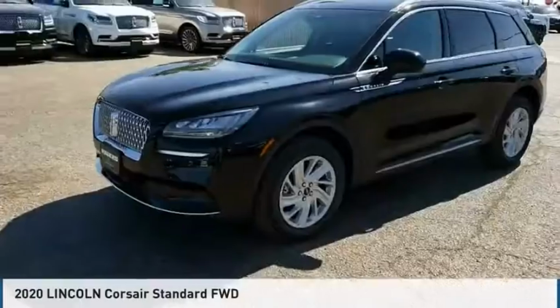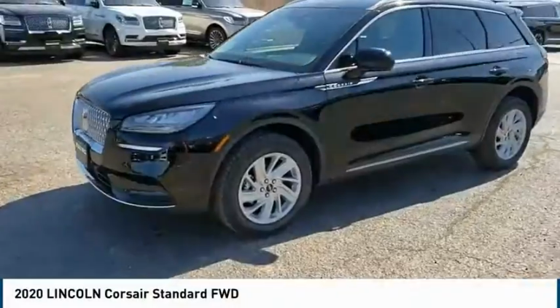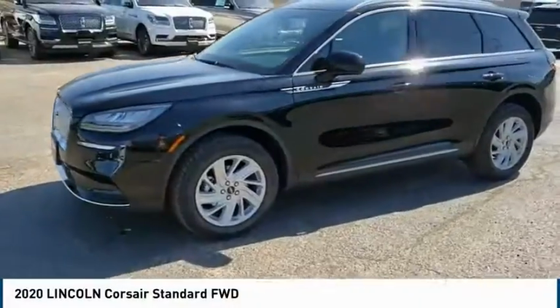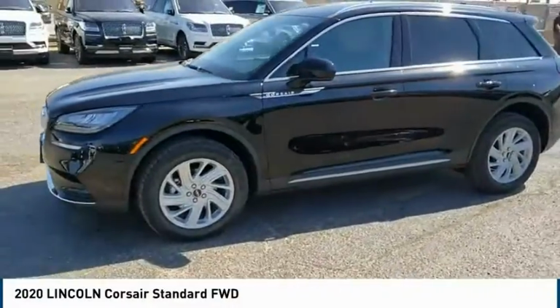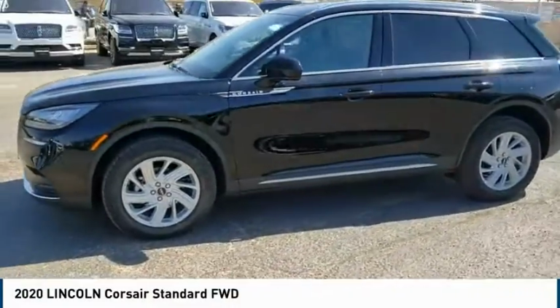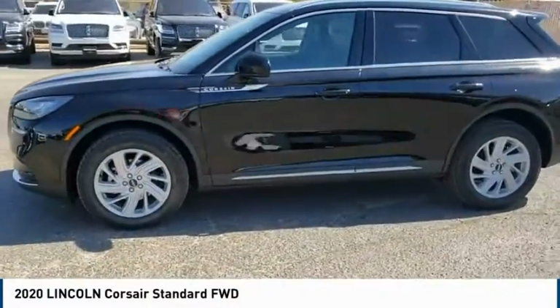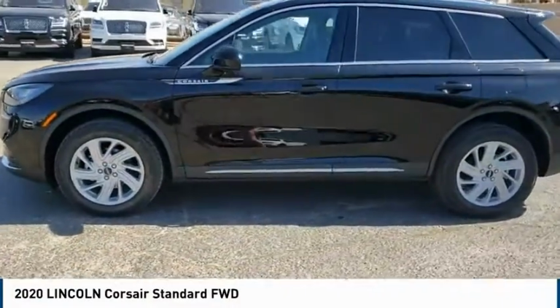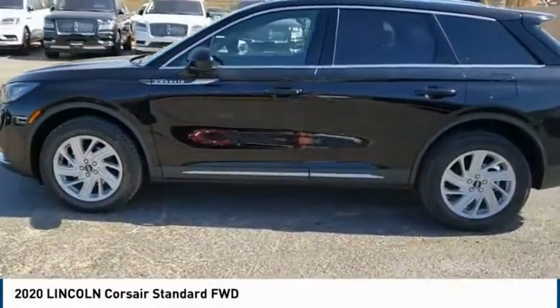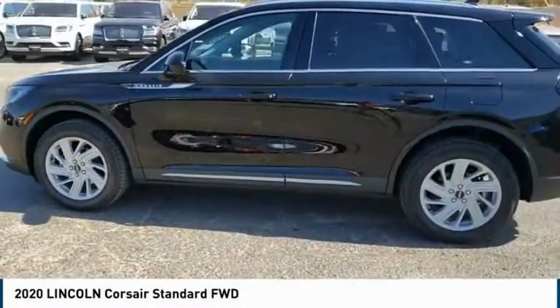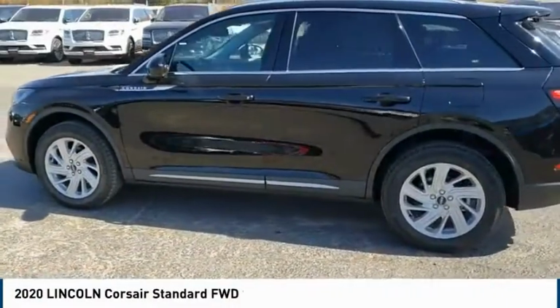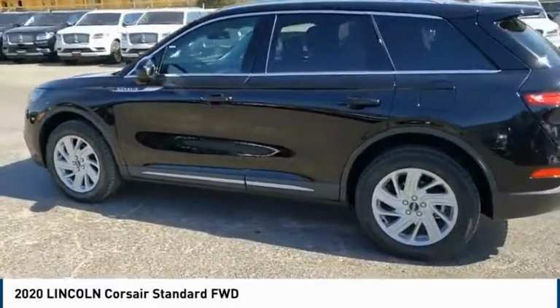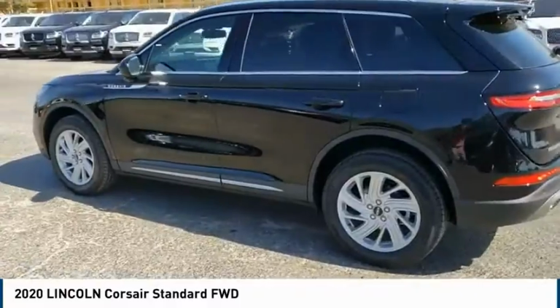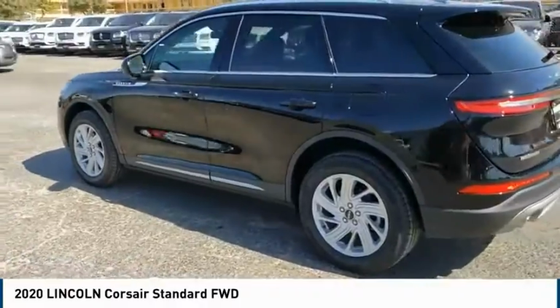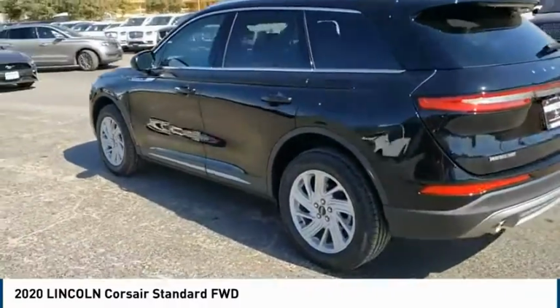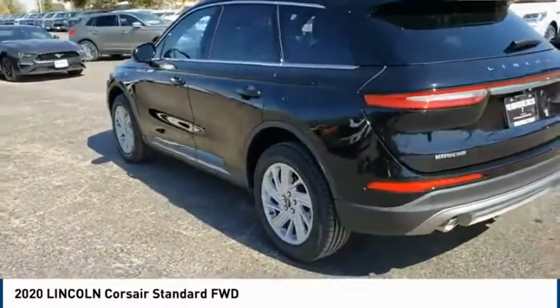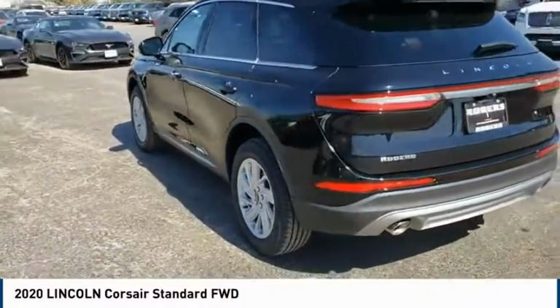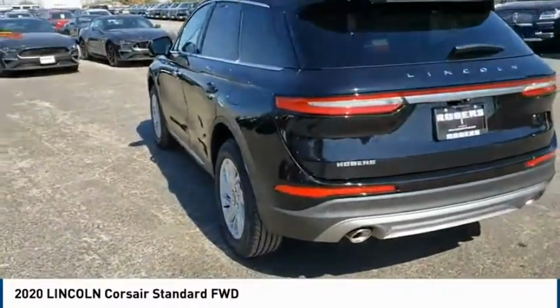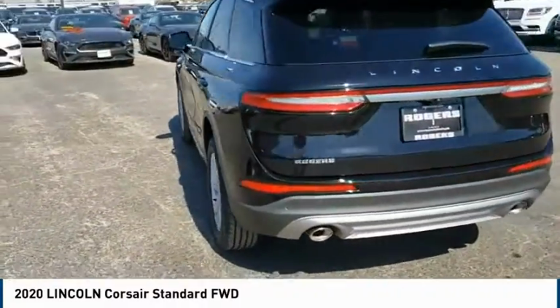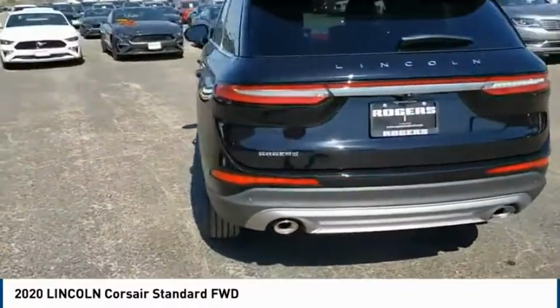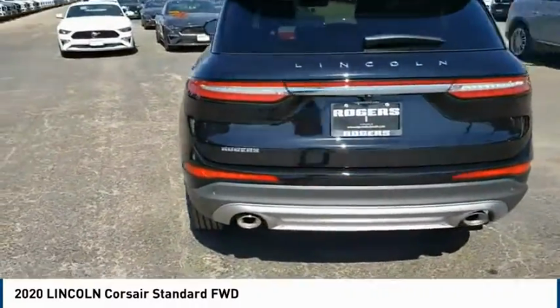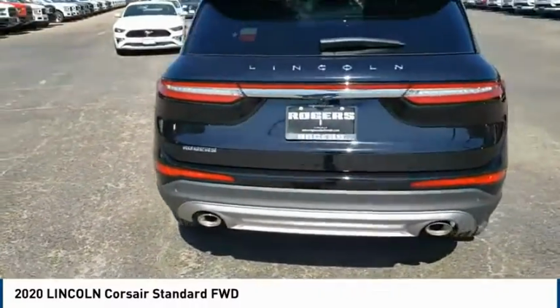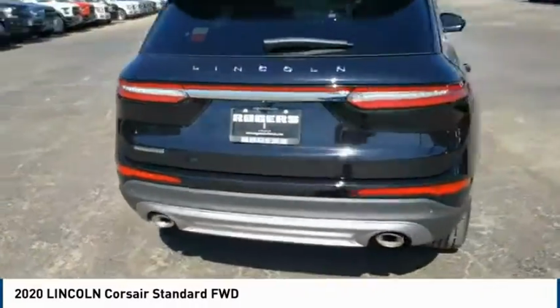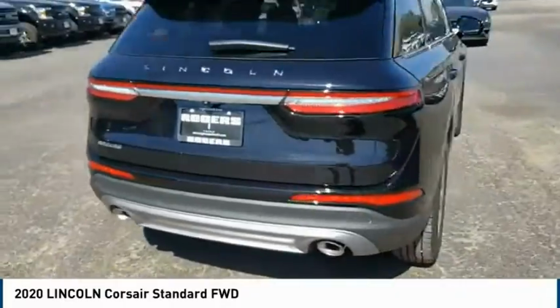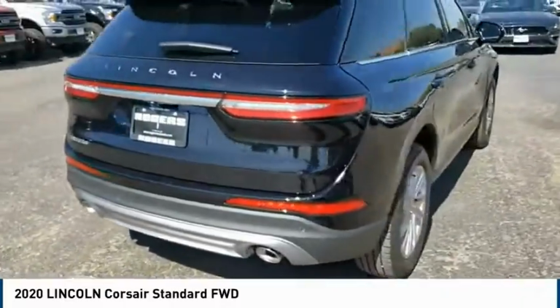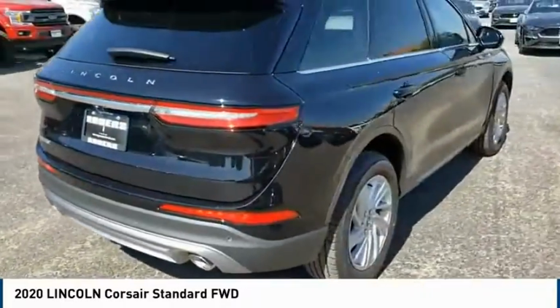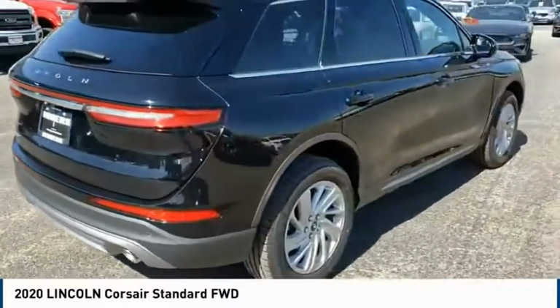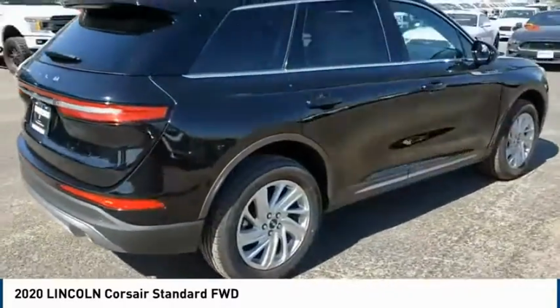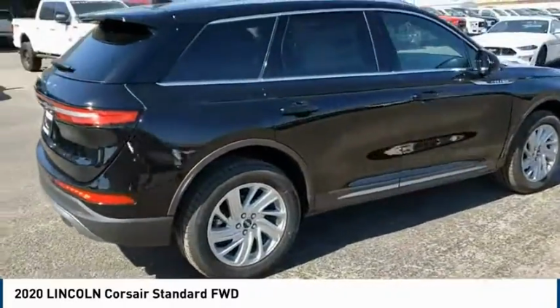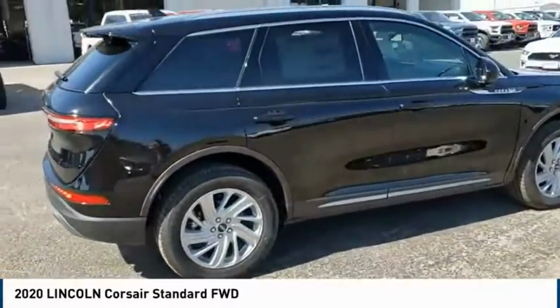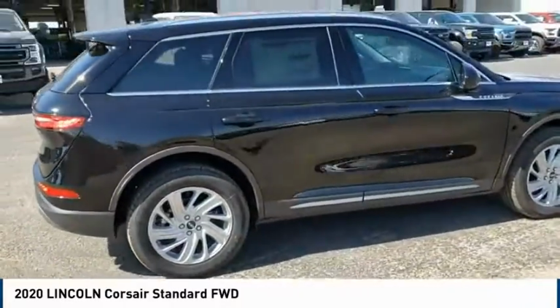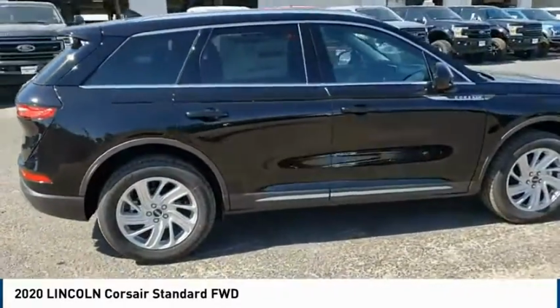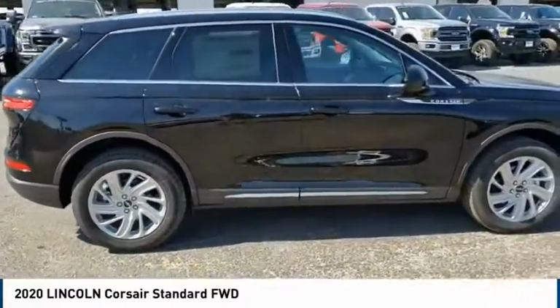Stop by and take a look at the 2020 Corsair. The Lincoln Corsair looks the part with an elegantly designed exterior. High-end interior features and technology are coupled with the functionality that you expect from a compact SUV.